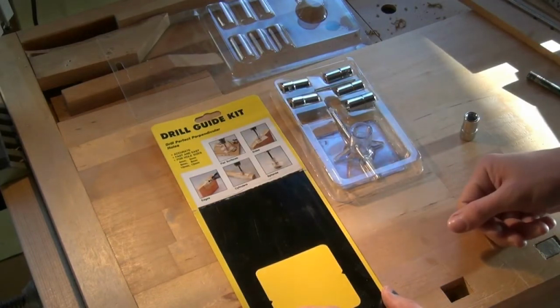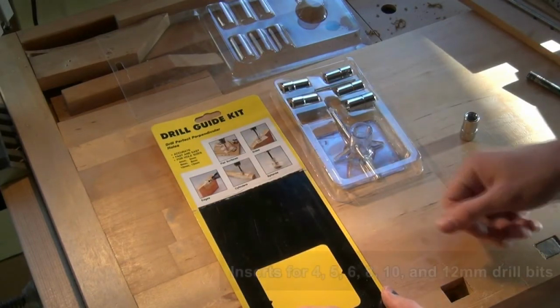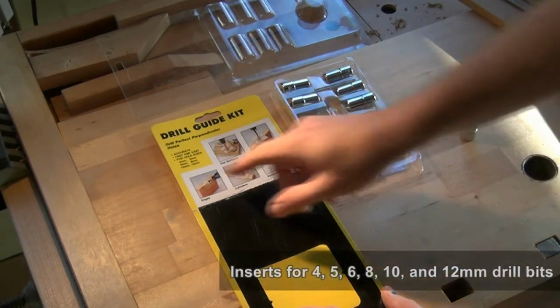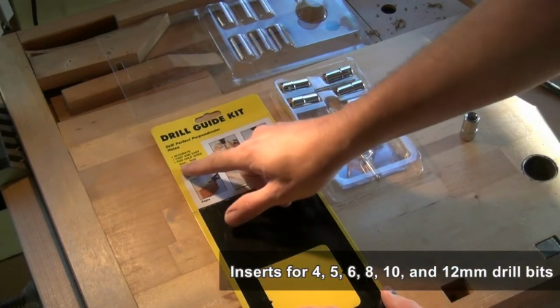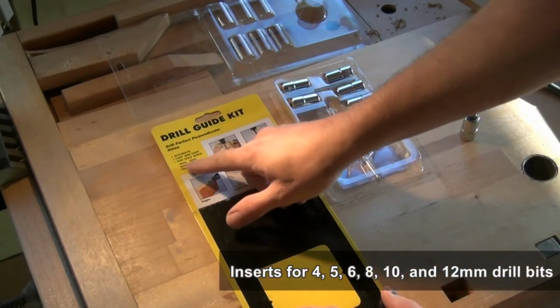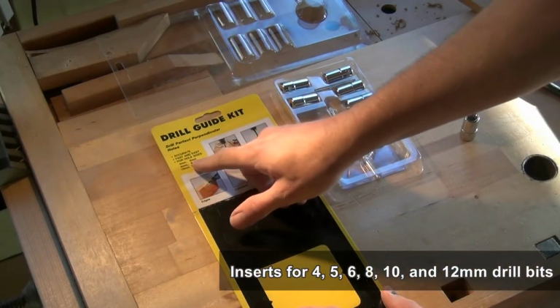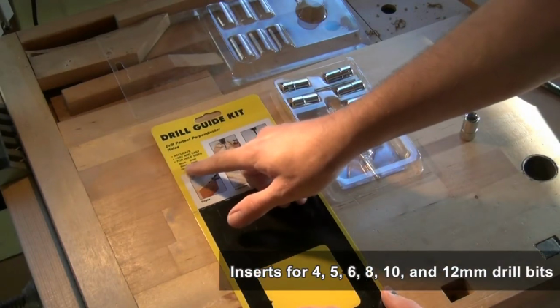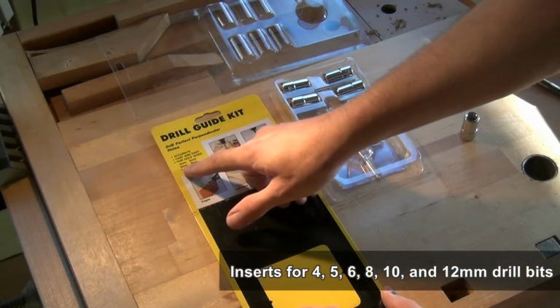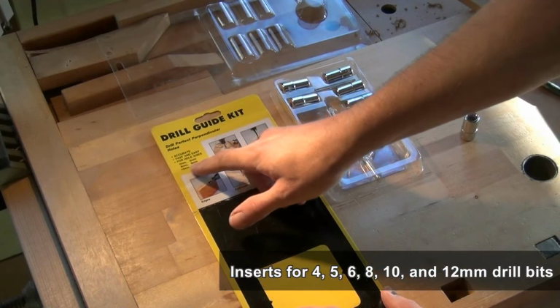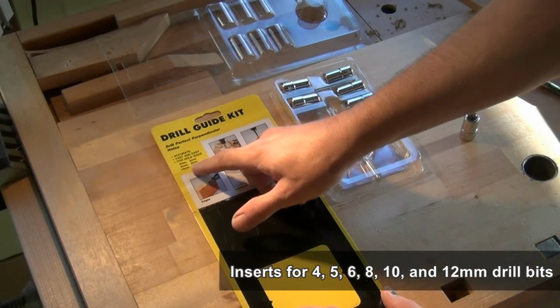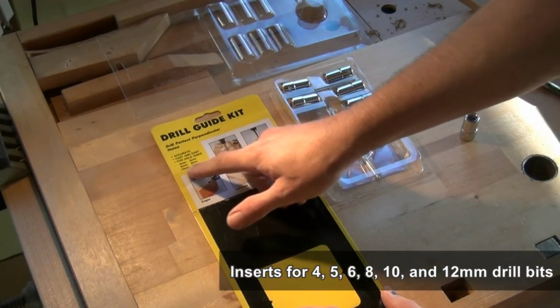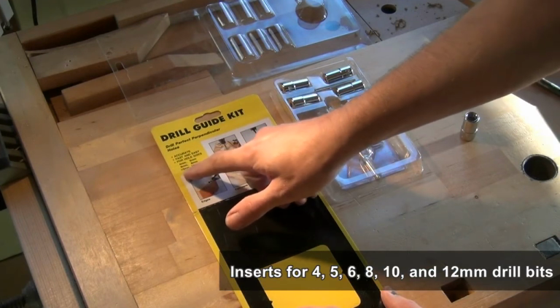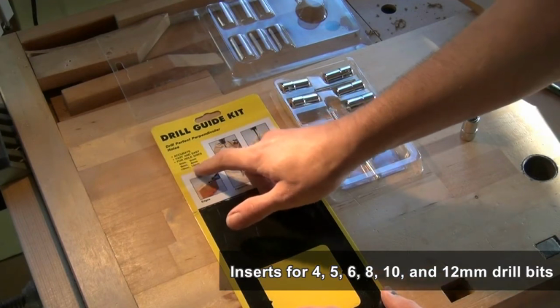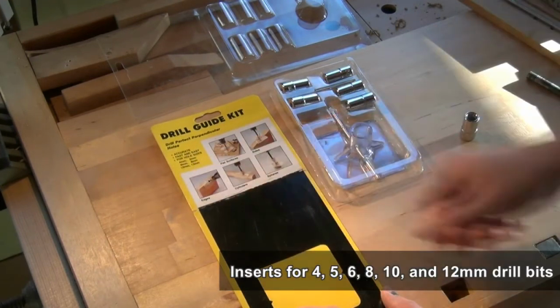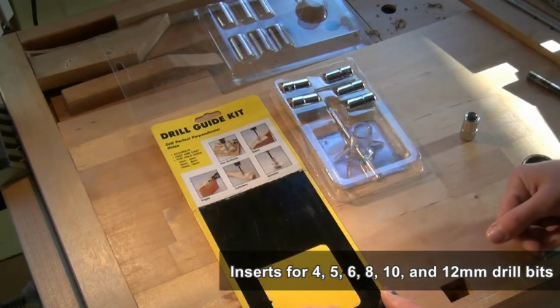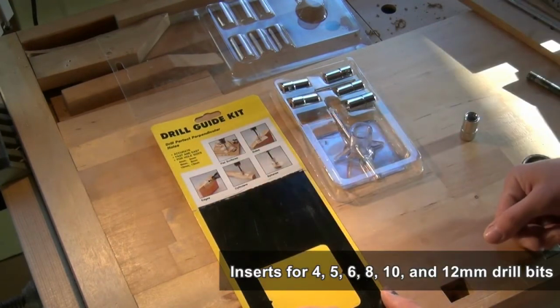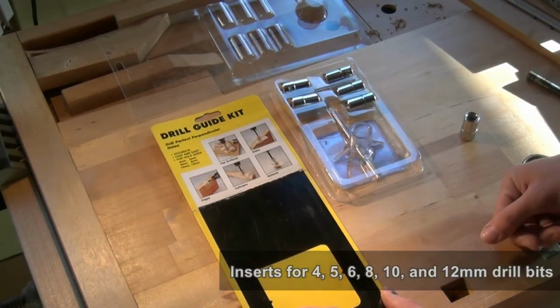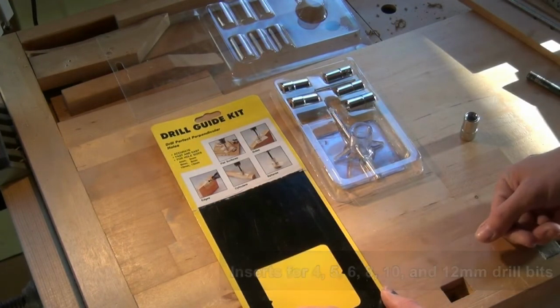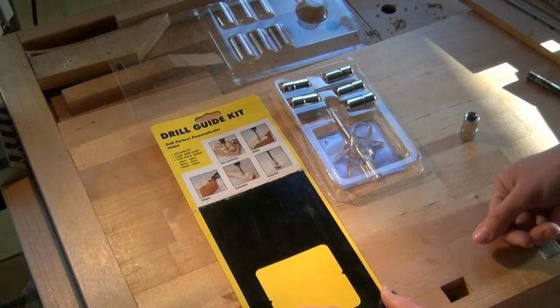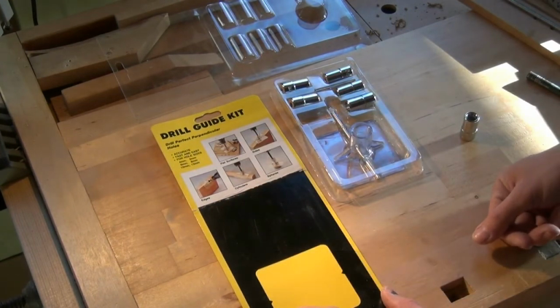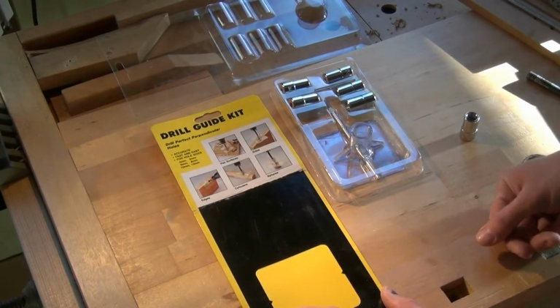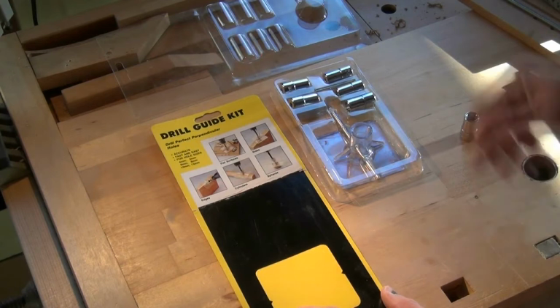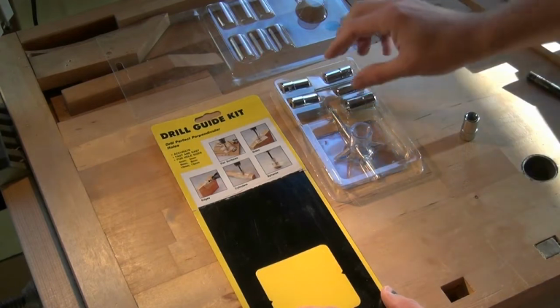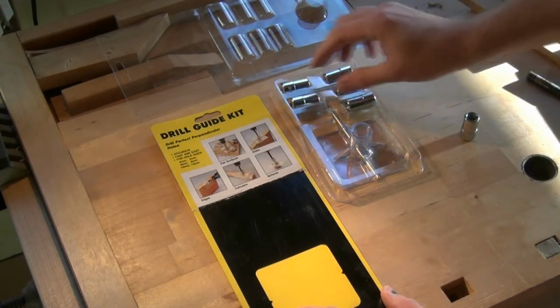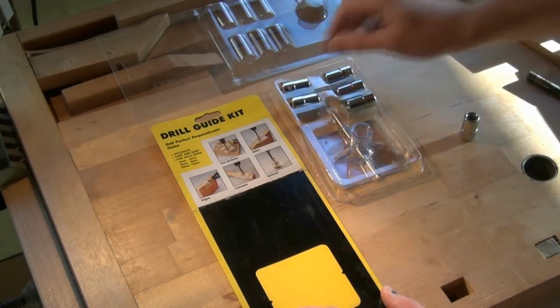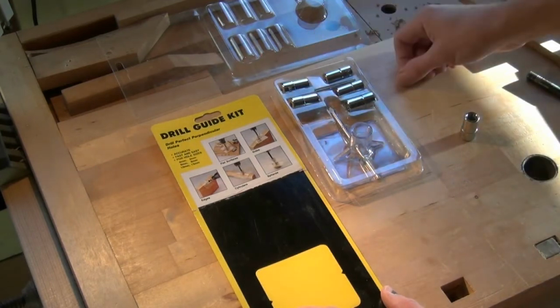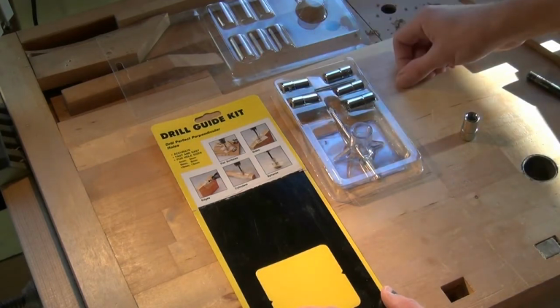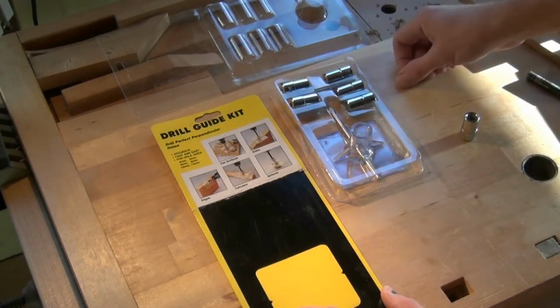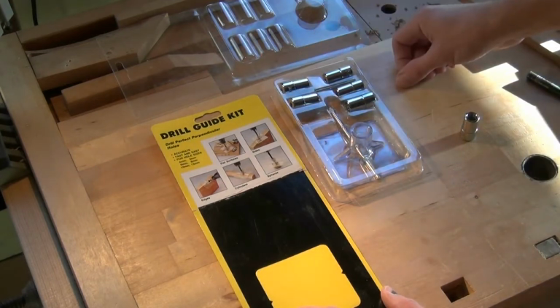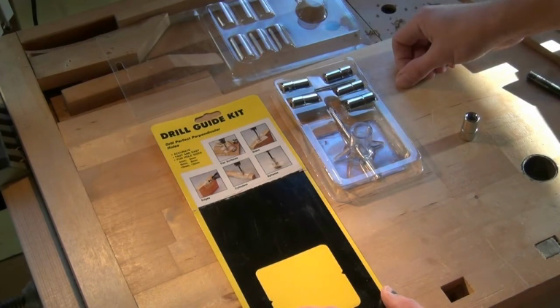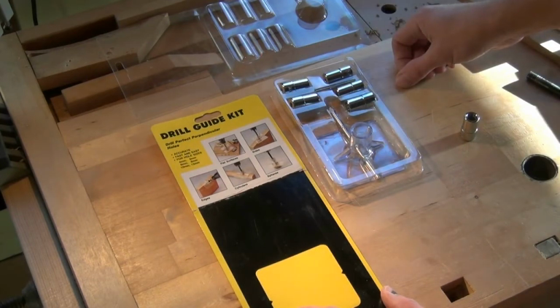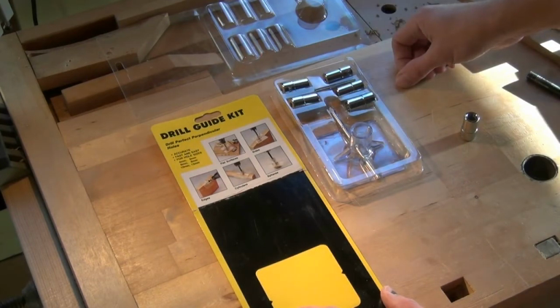There are inserts for 4mm, 5mm, 6mm, 8mm, 10mm, and 12mm bits — those are the hardened inserts that I'll use with my own system.